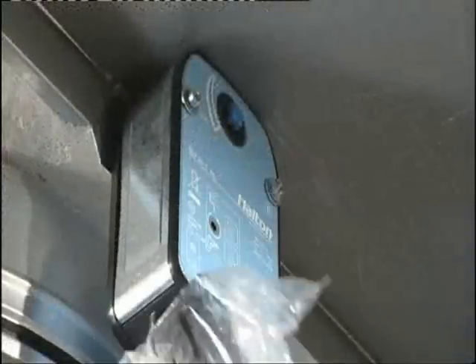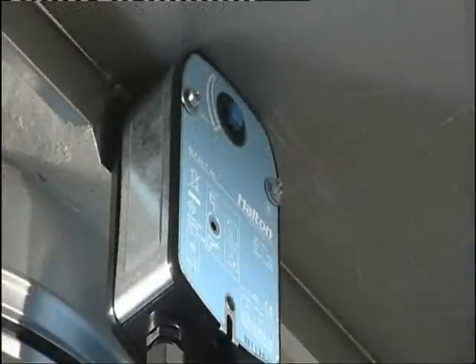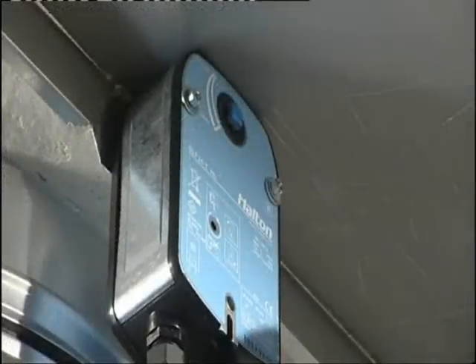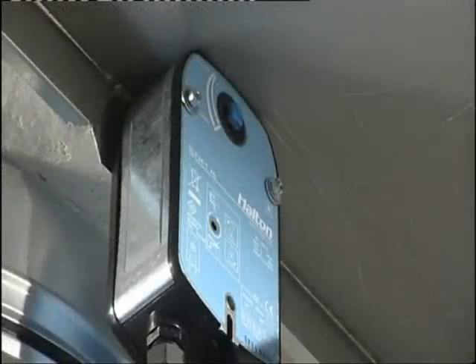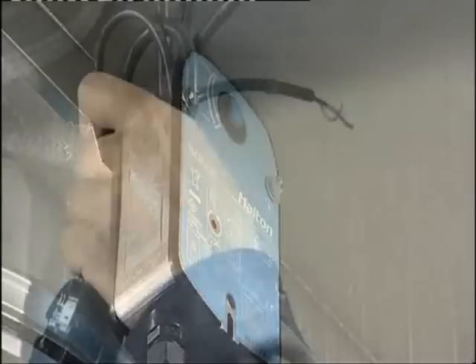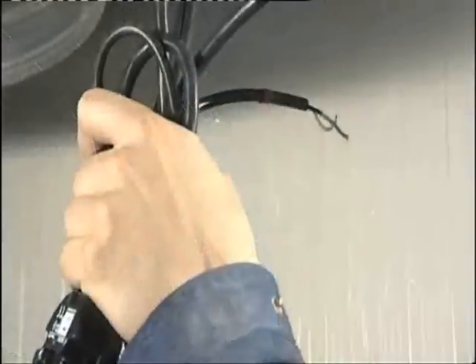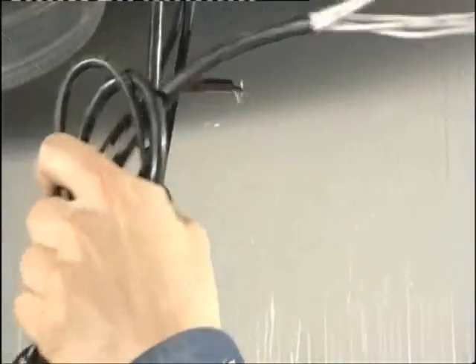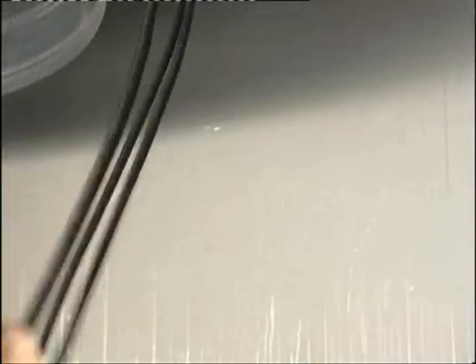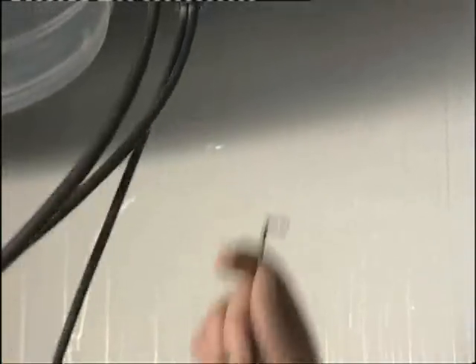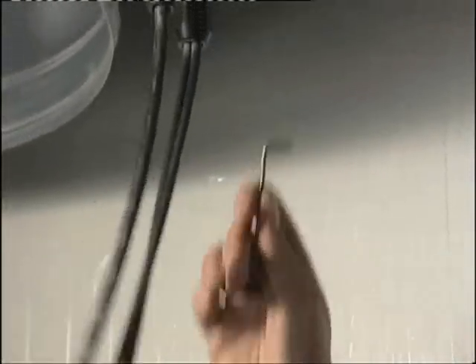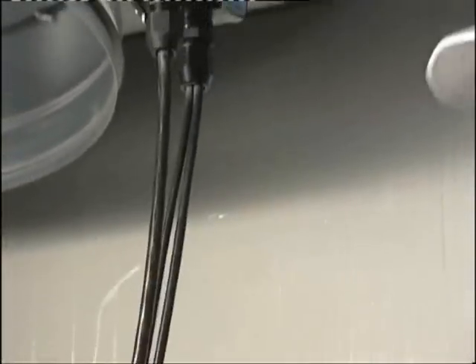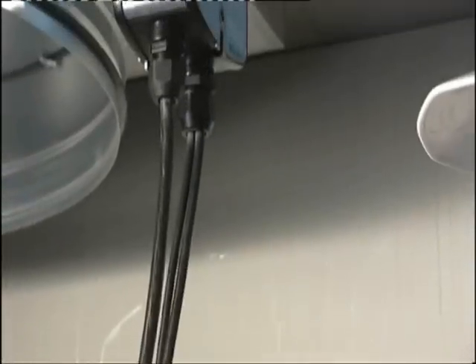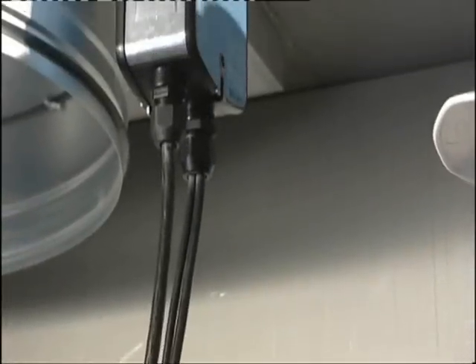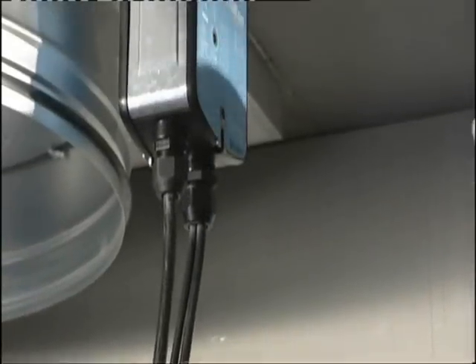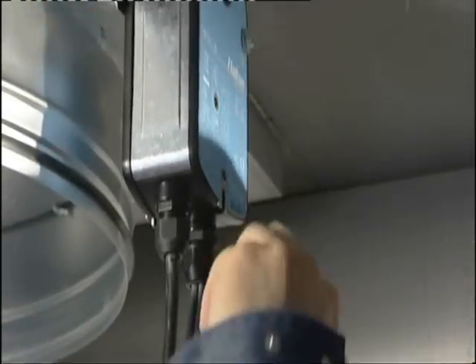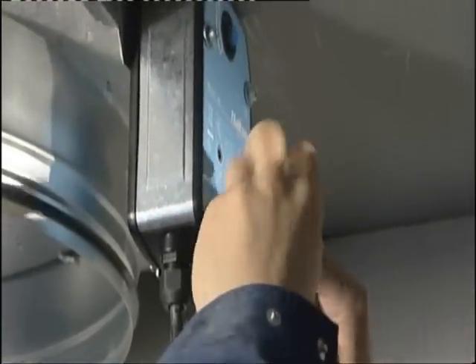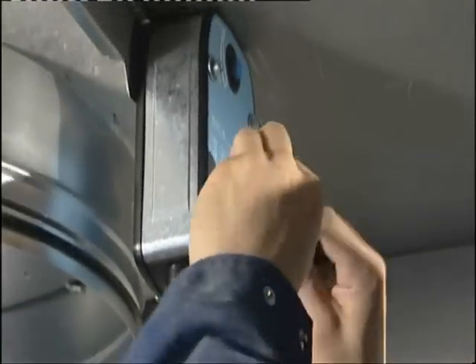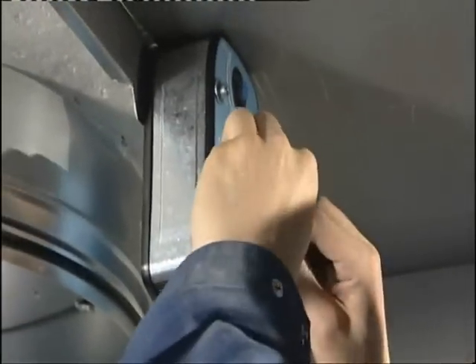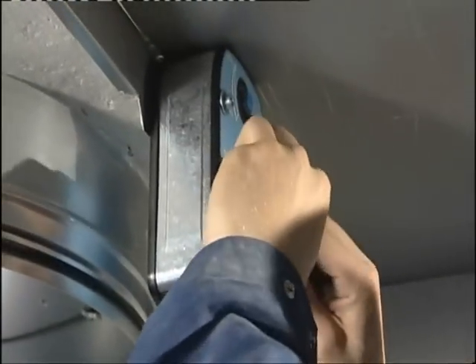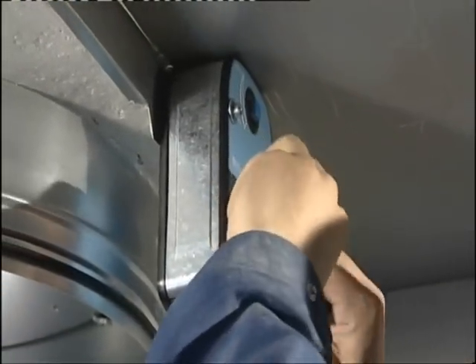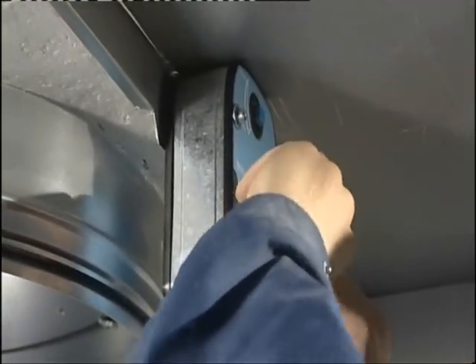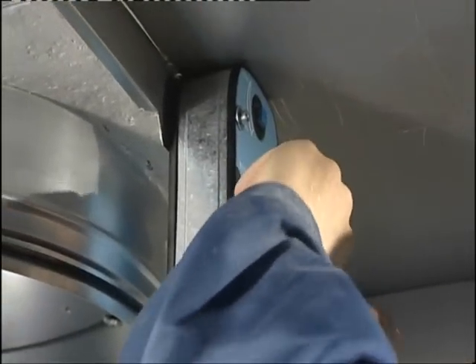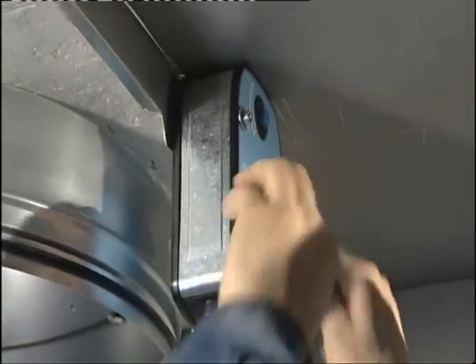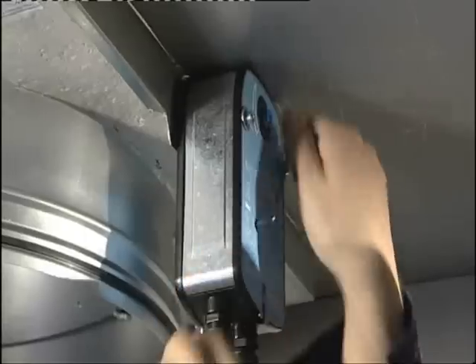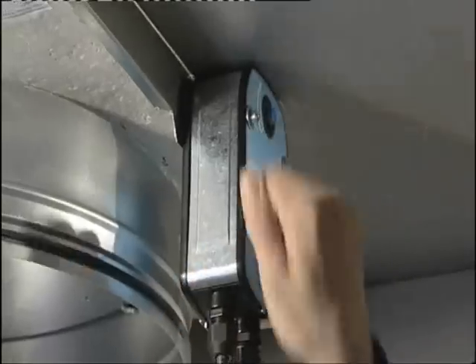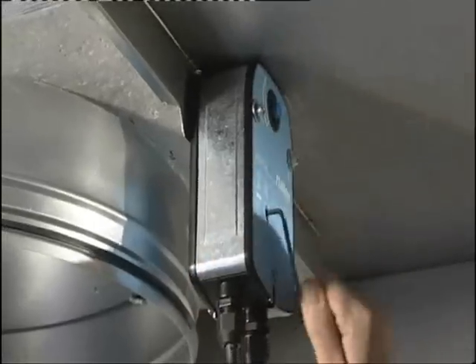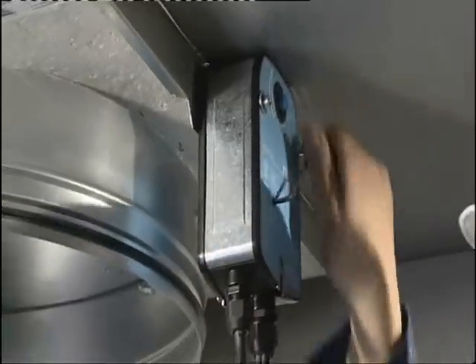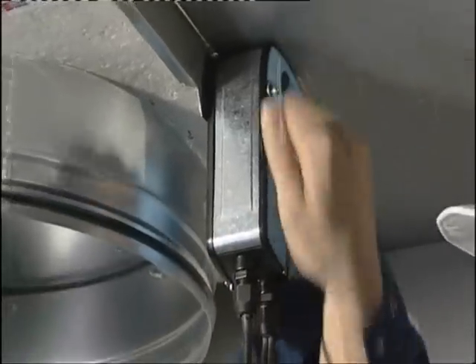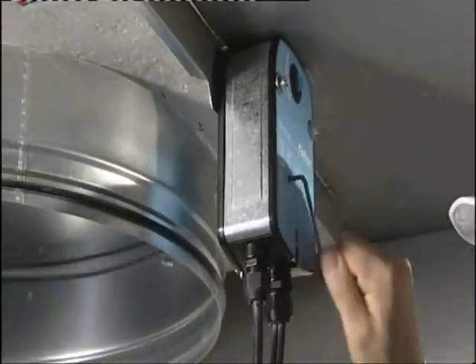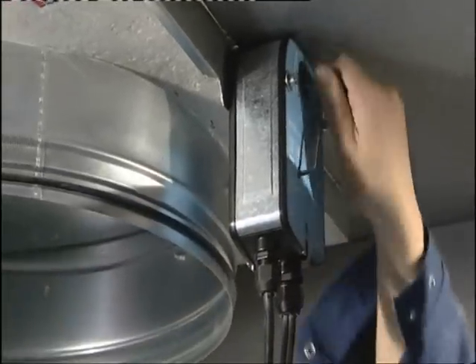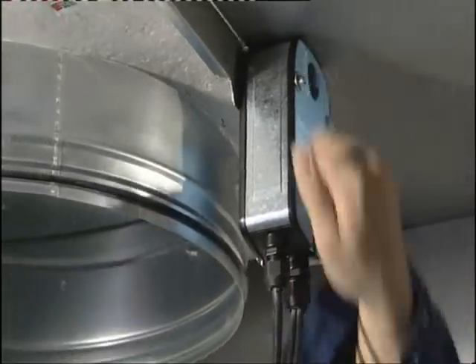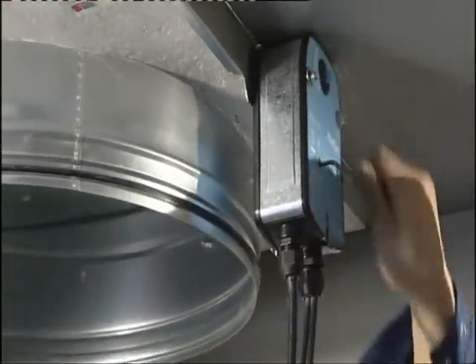The fire damper has now been installed correctly. In the case of the motorized model, the correct mechanical functioning of the blade should be tested before installing the fuse.